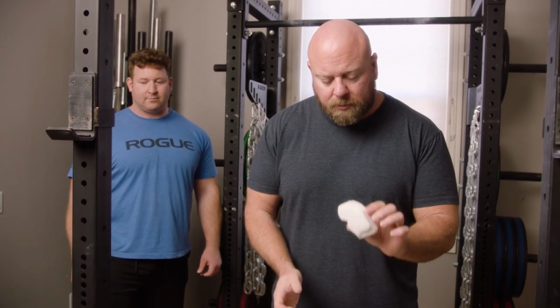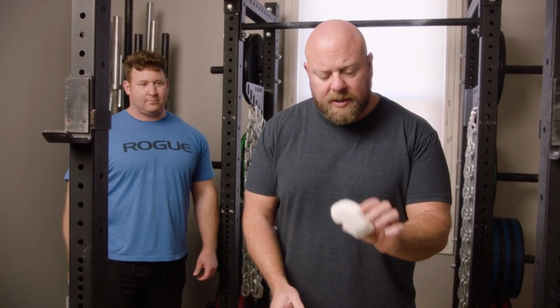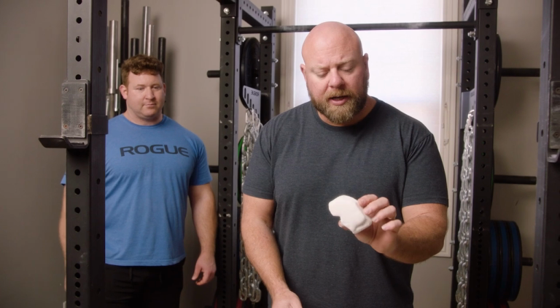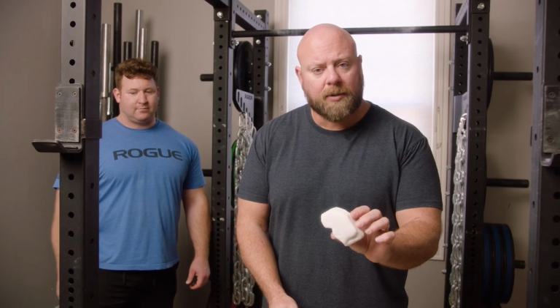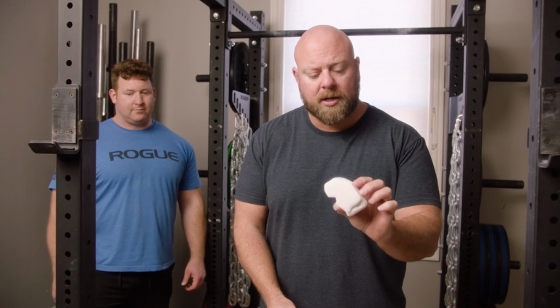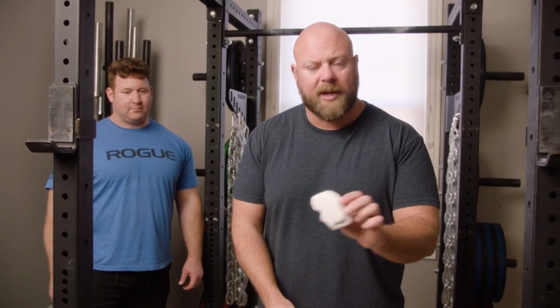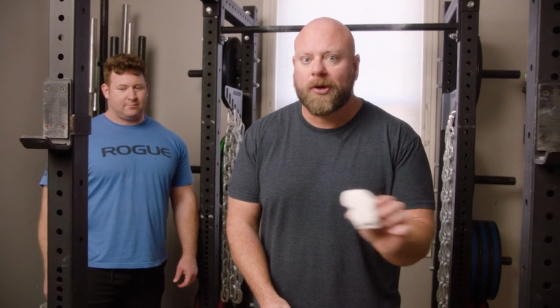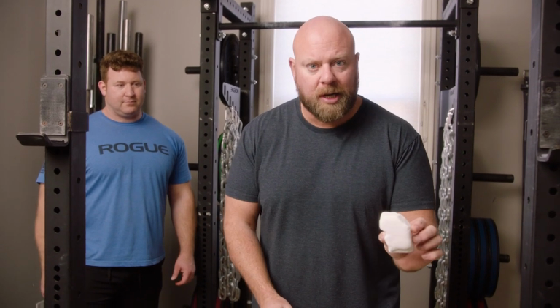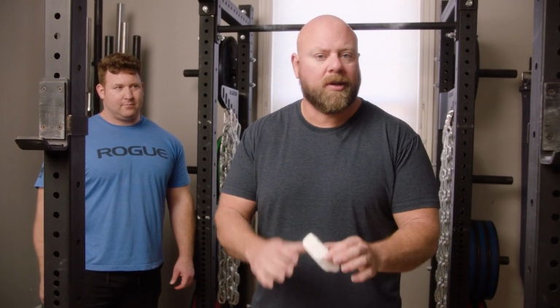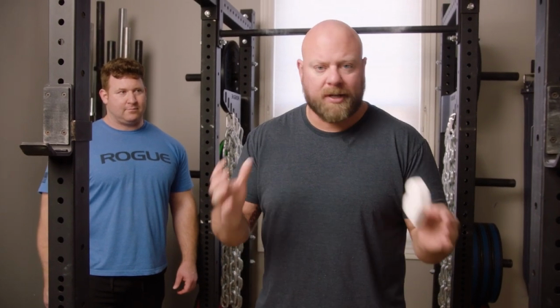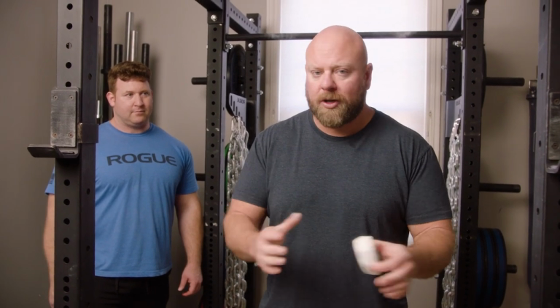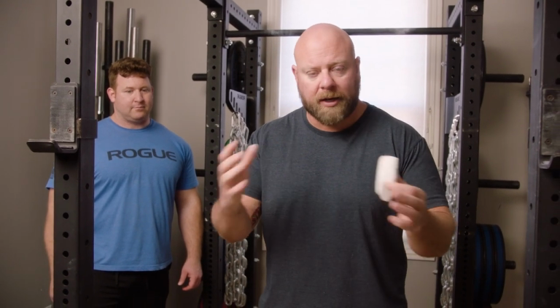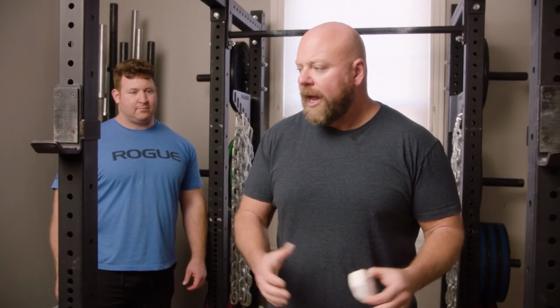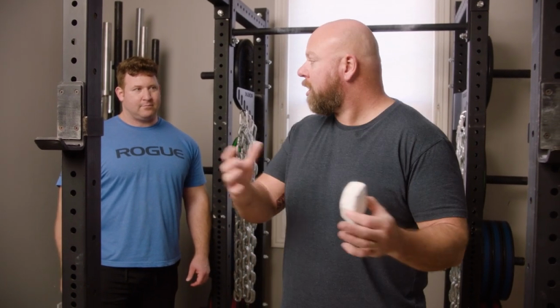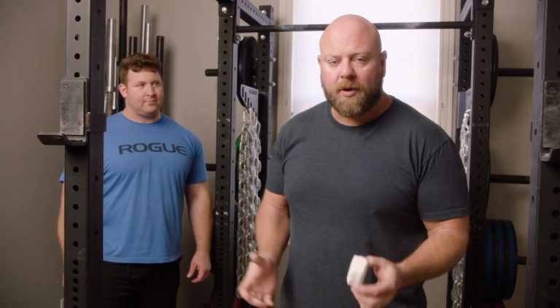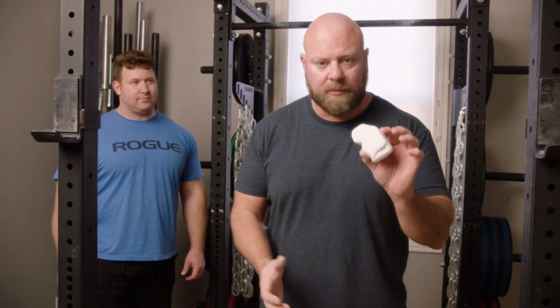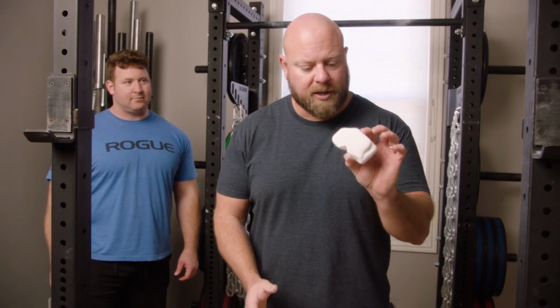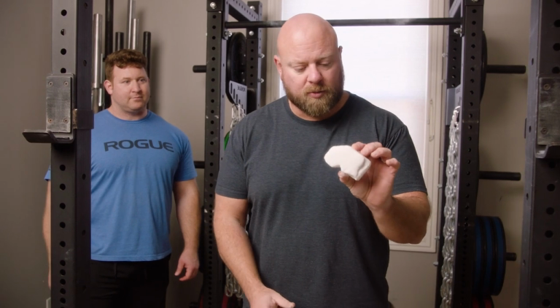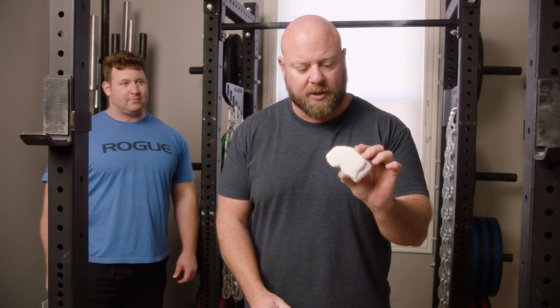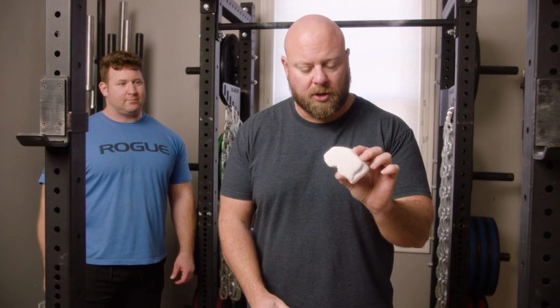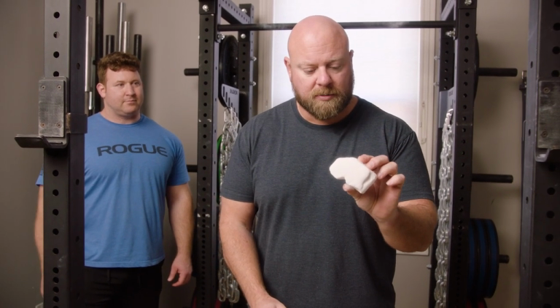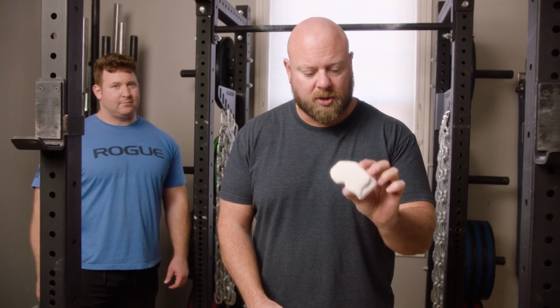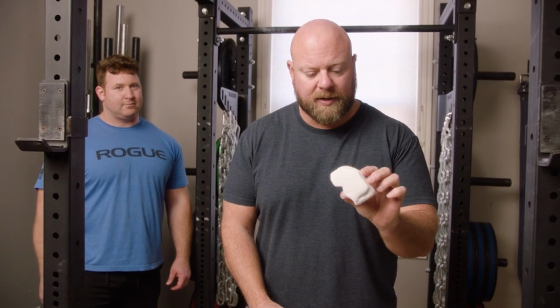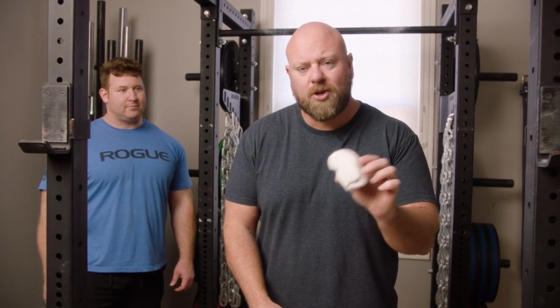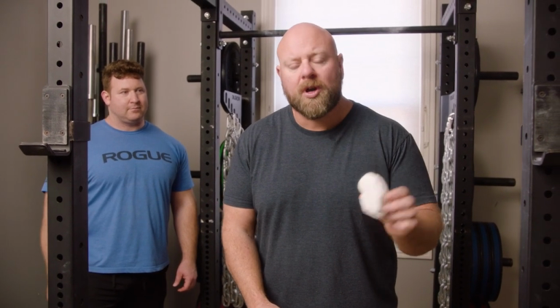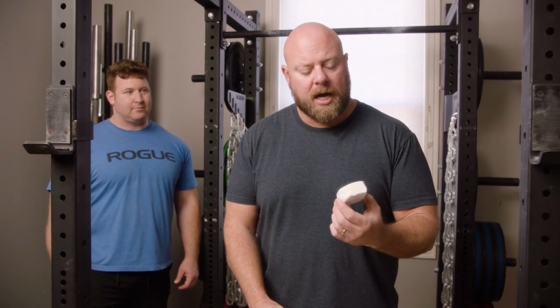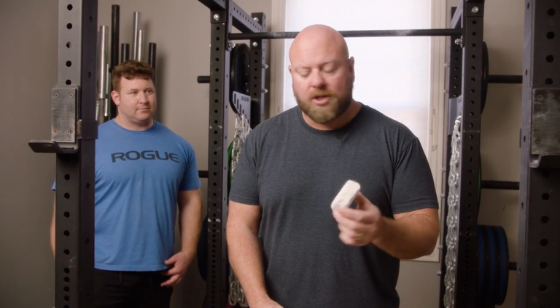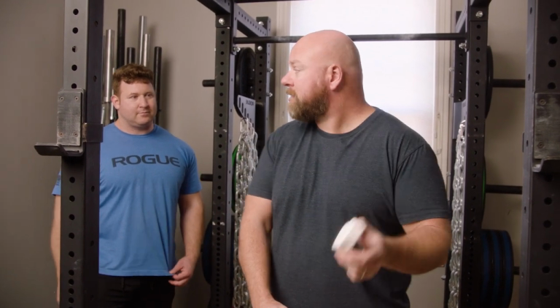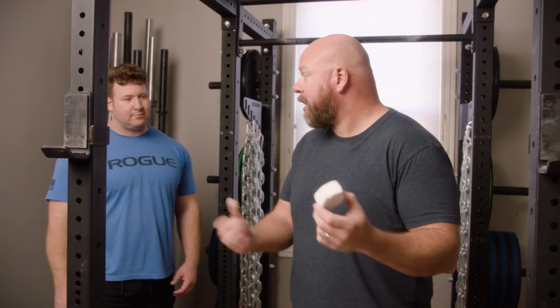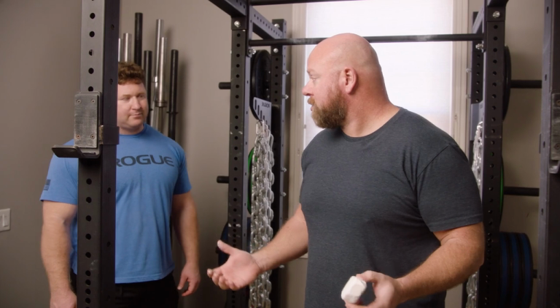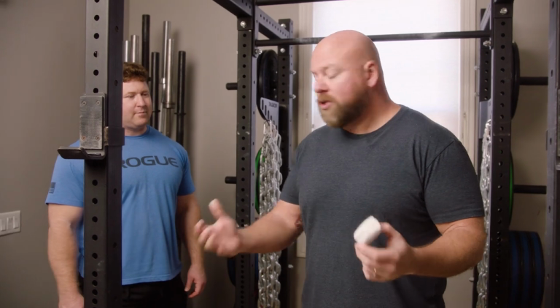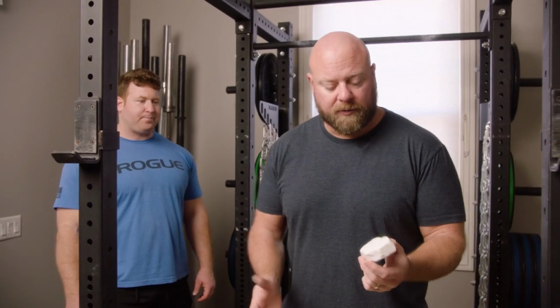Typically it comes in block form. It's really cheap — you can get it basically anywhere. You can buy it on Amazon or at retail sporting goods stores. They use it for gymnastics and rock climbing as well, not just weightlifting.